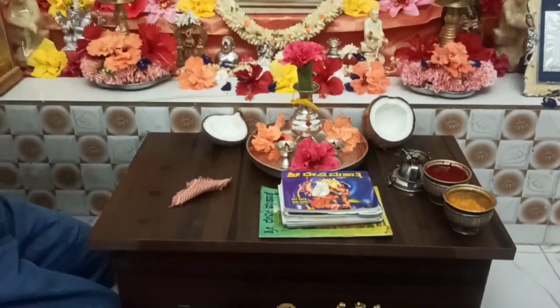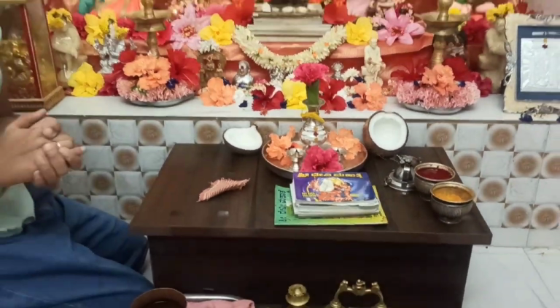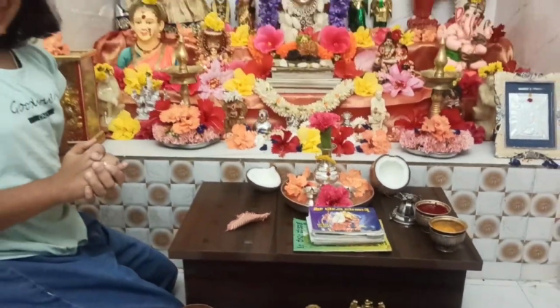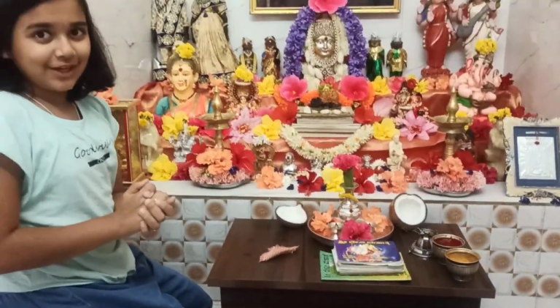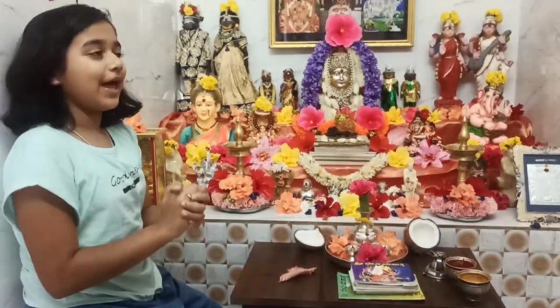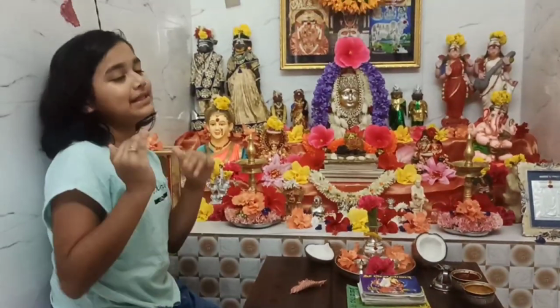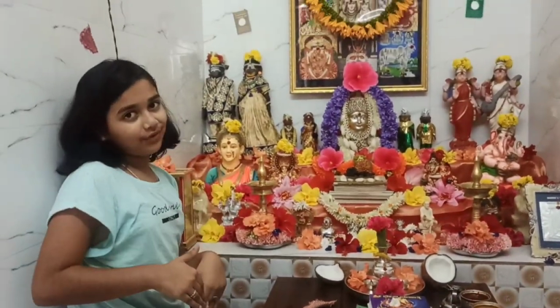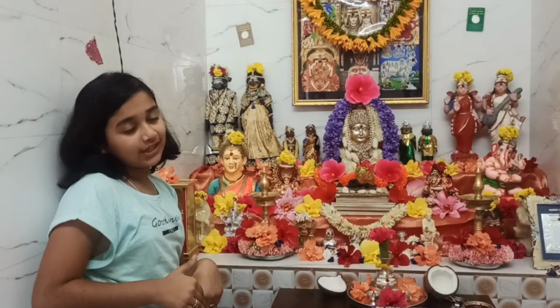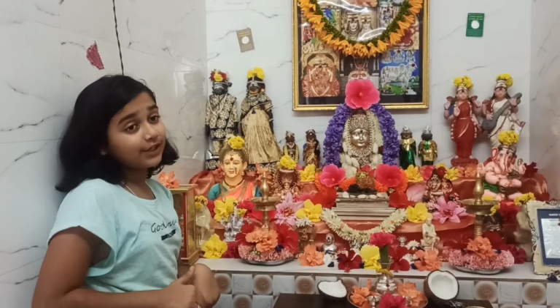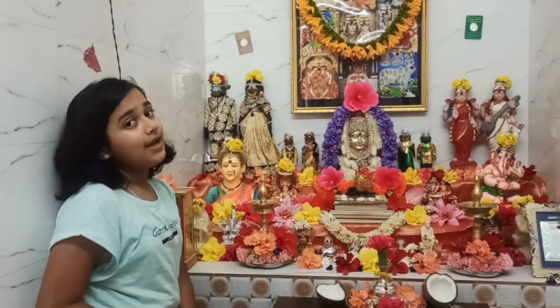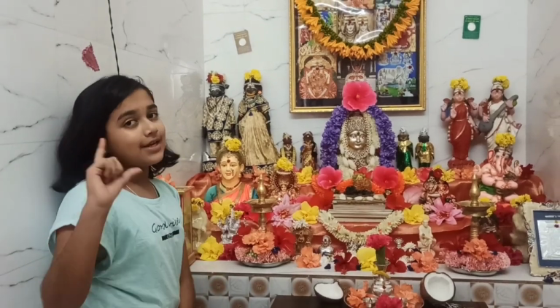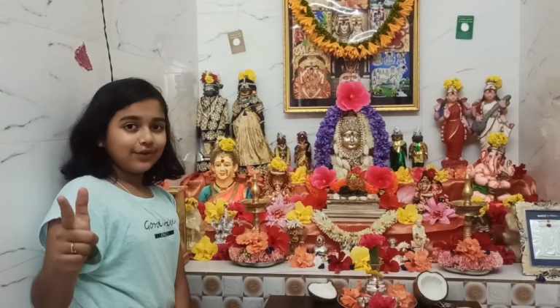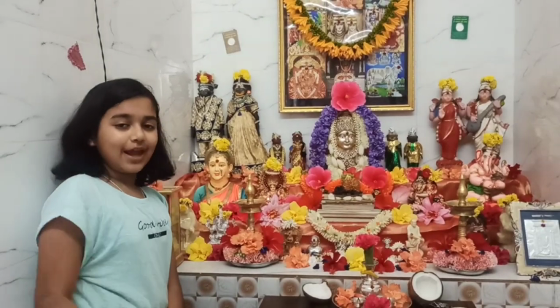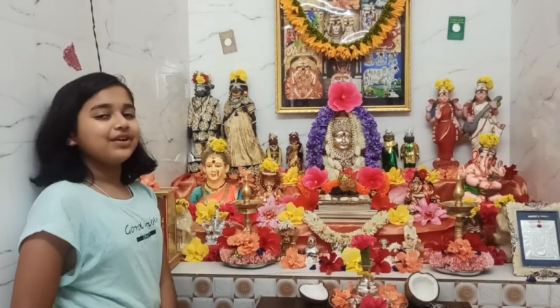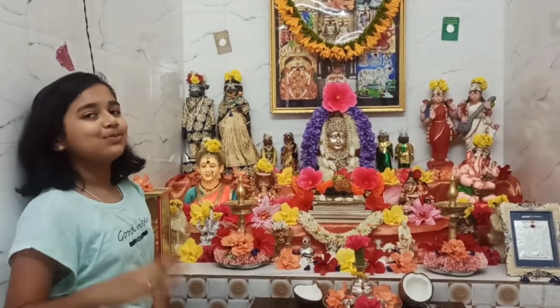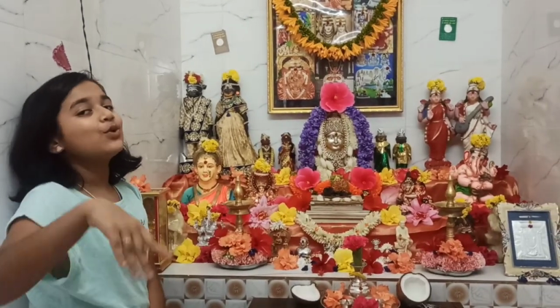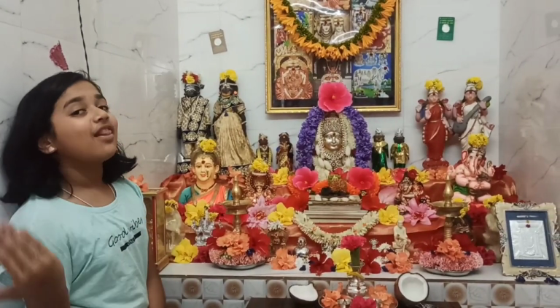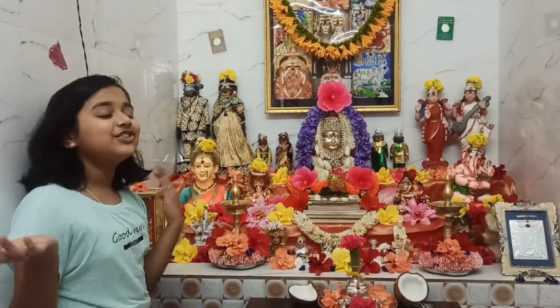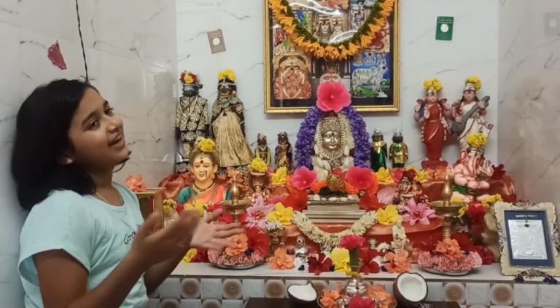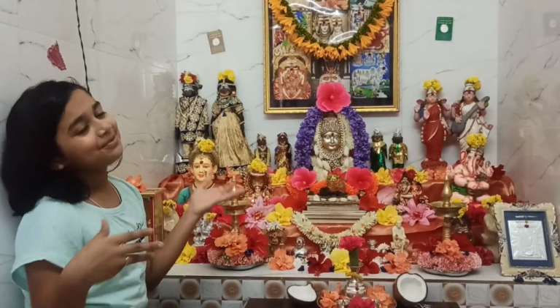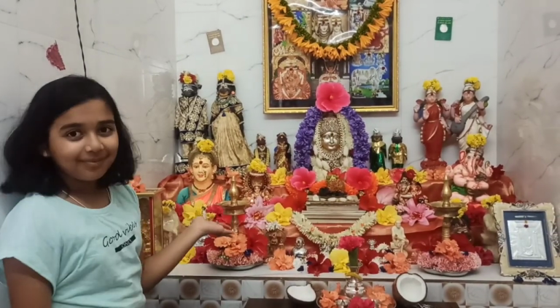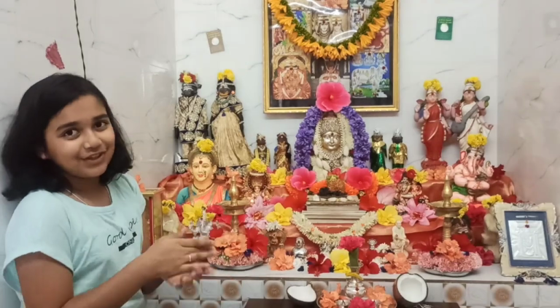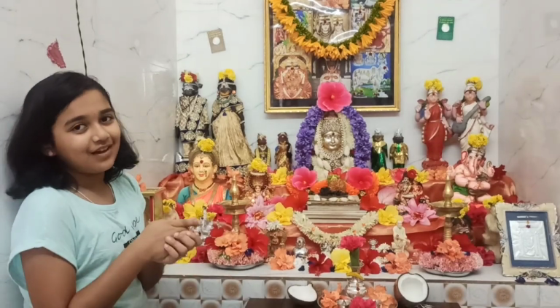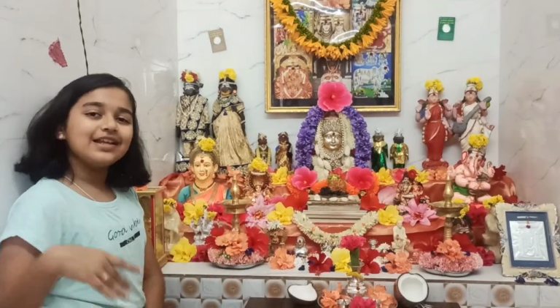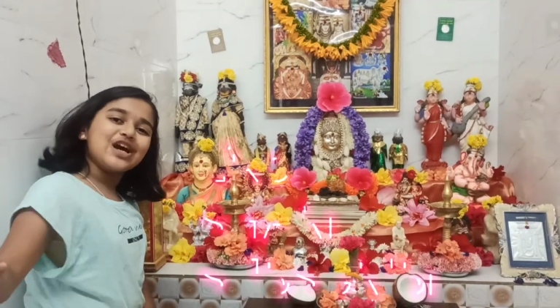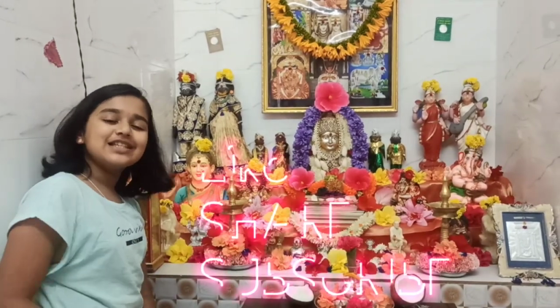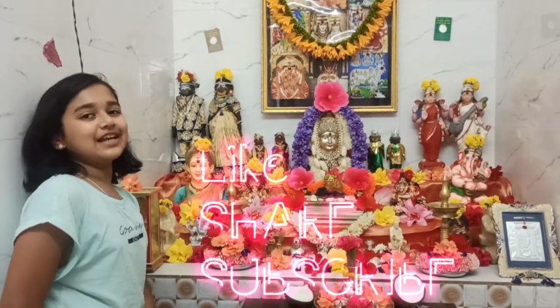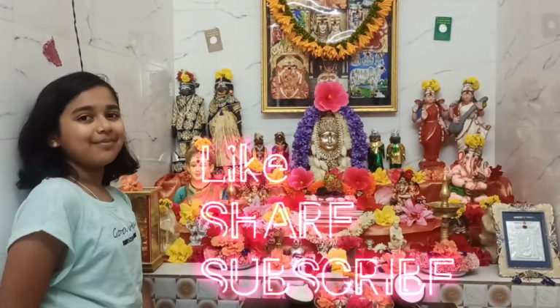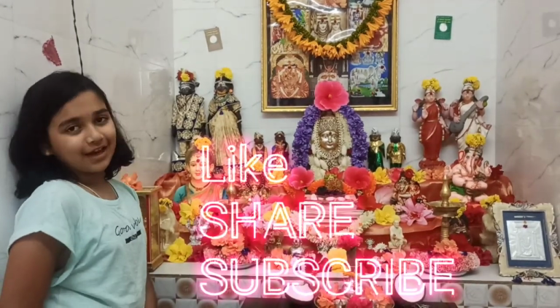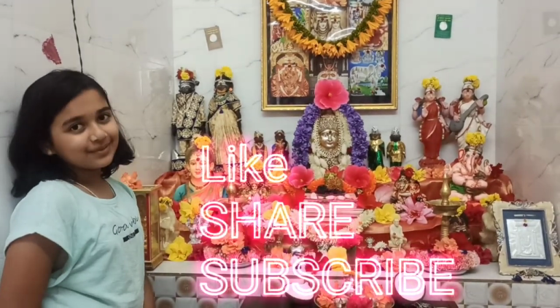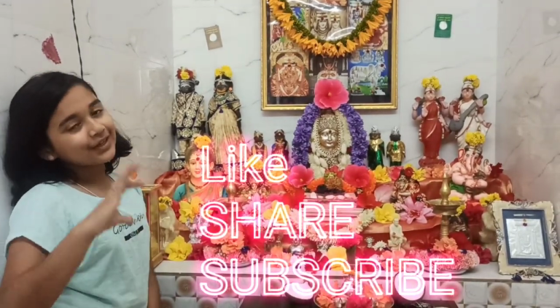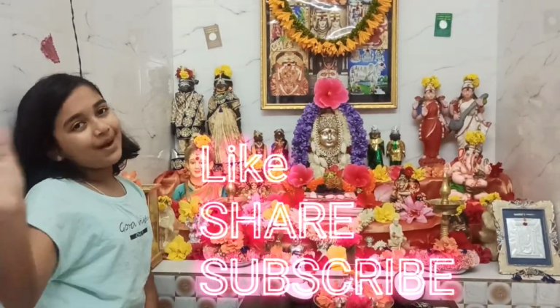I hope you enjoyed this video and this is it for today. If you liked my video, please do like, share and subscribe to my channel. See you guys next time — until then, goodbye!